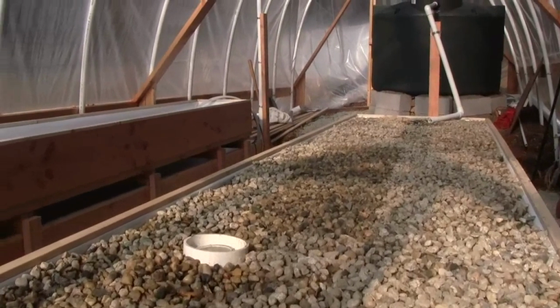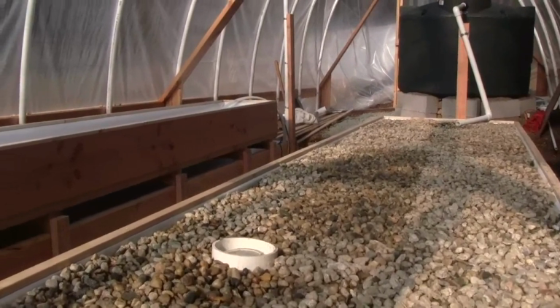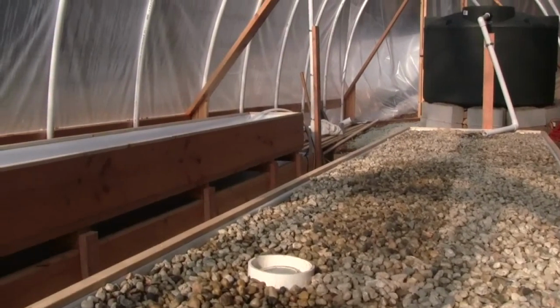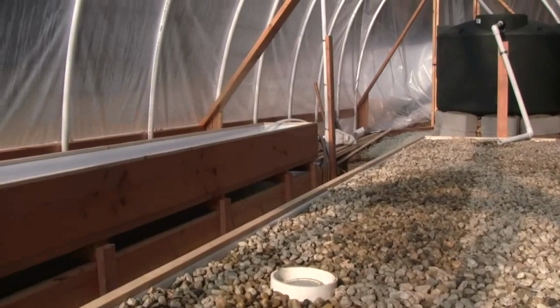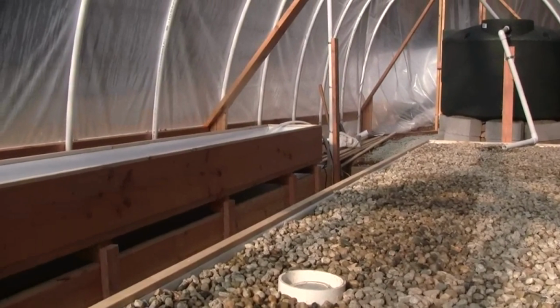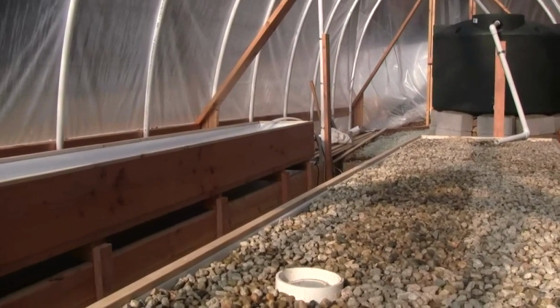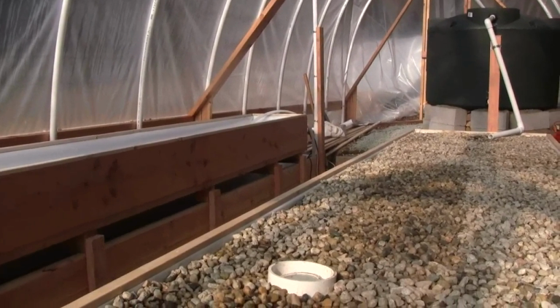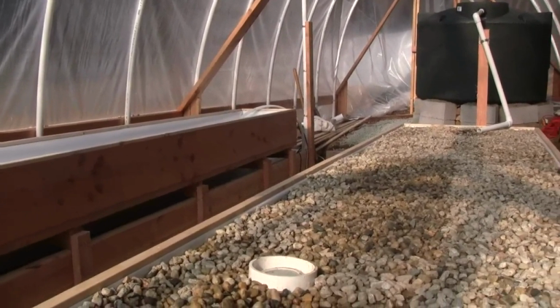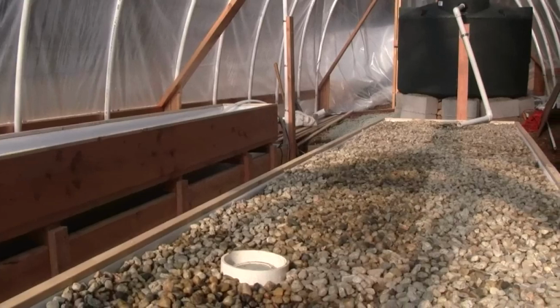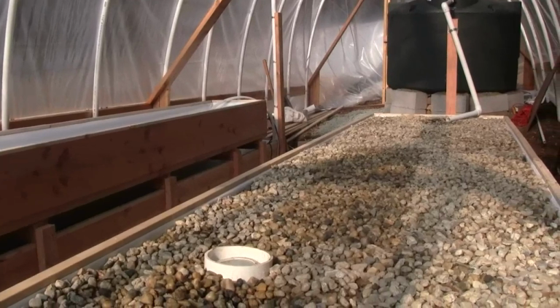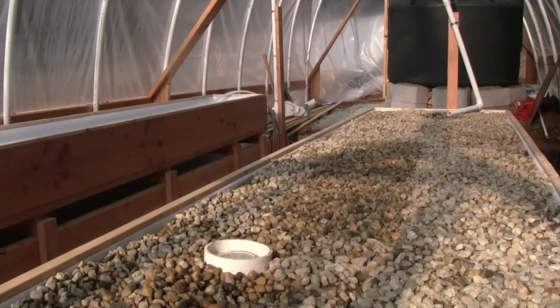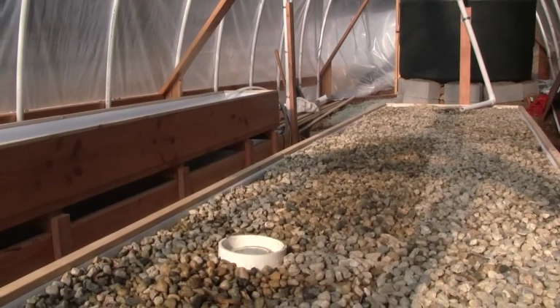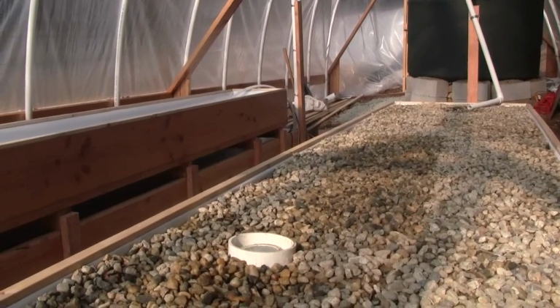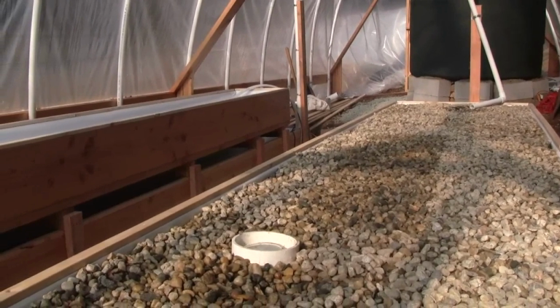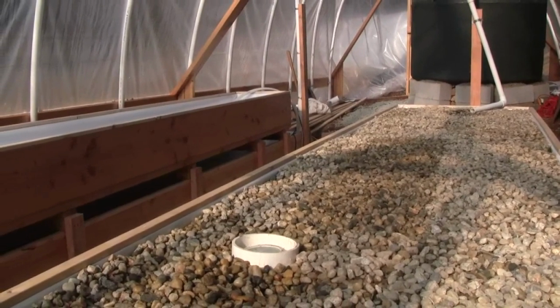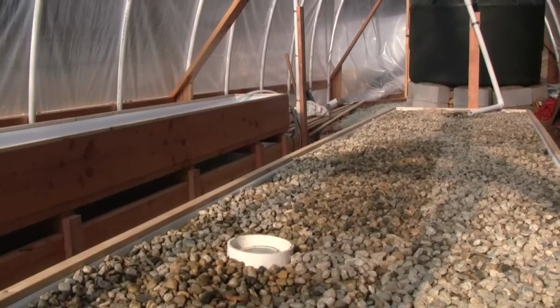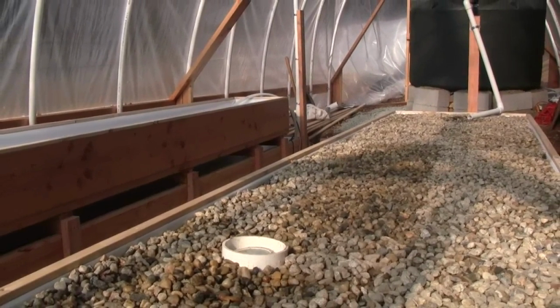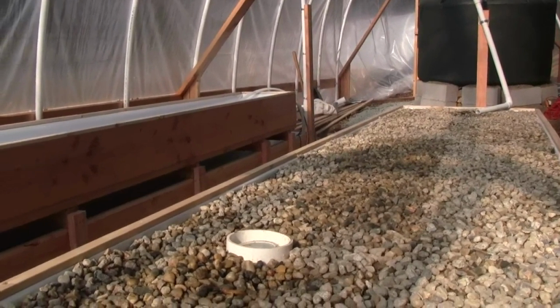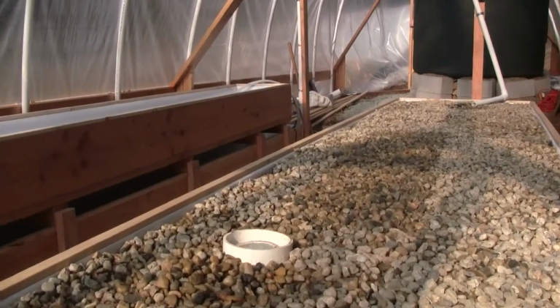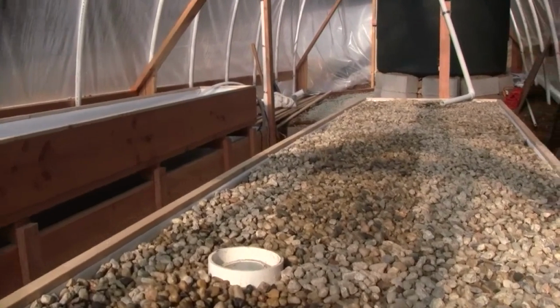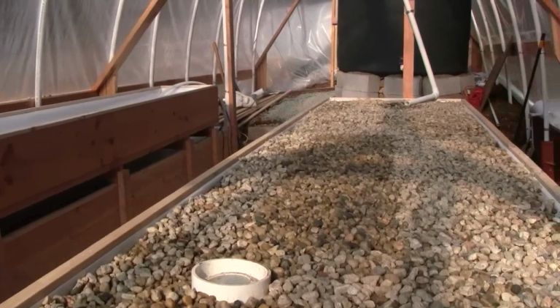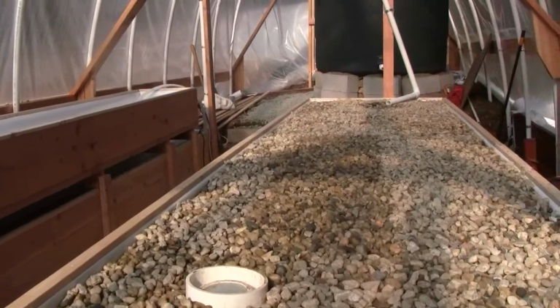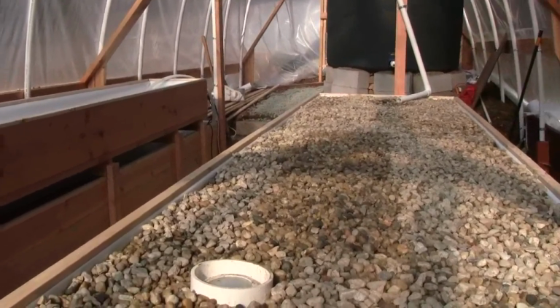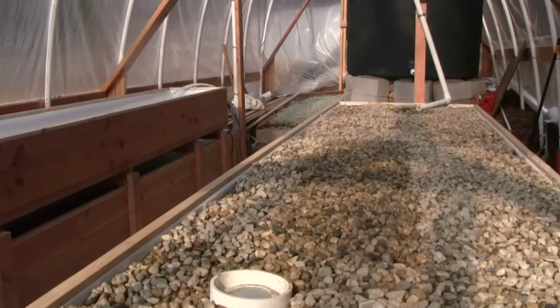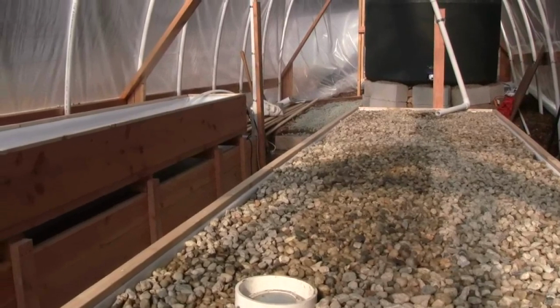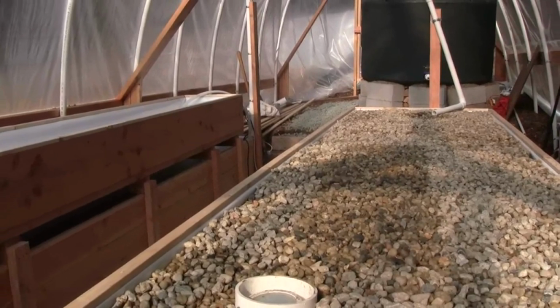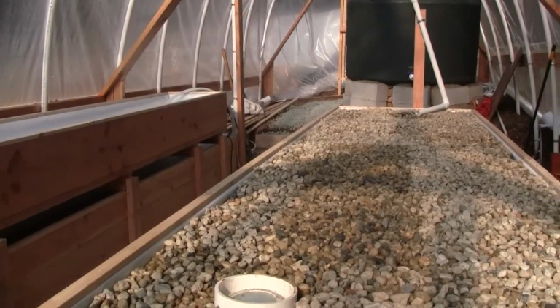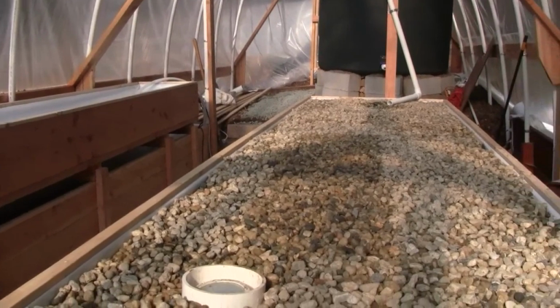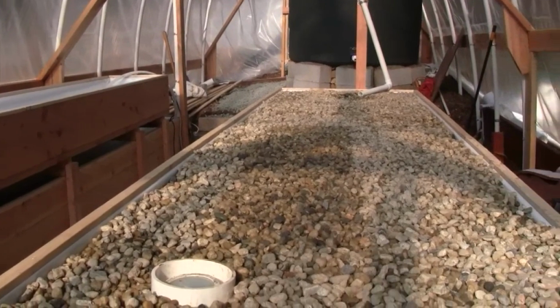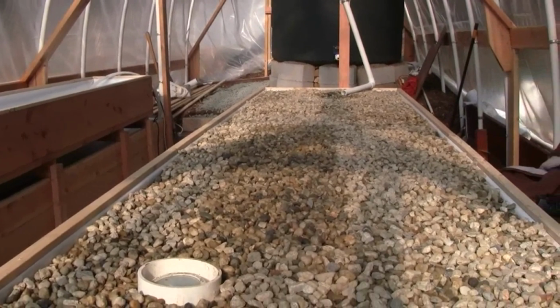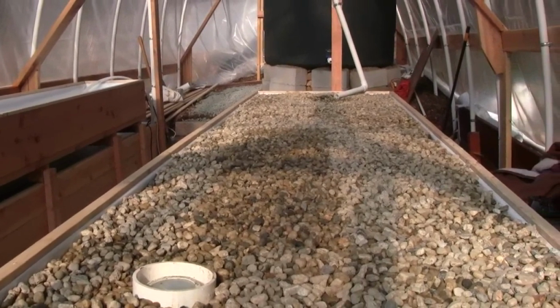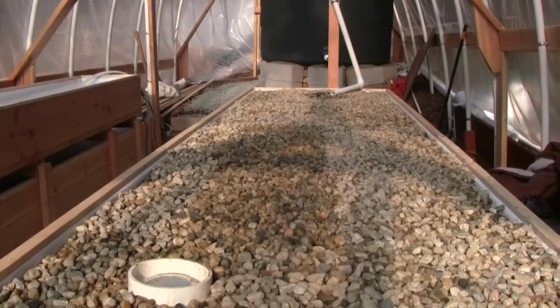Hey there YouTube, this is Ross at Woodfire Power, and I'm going to show you just a quick little update on construction of this aquaponics system.